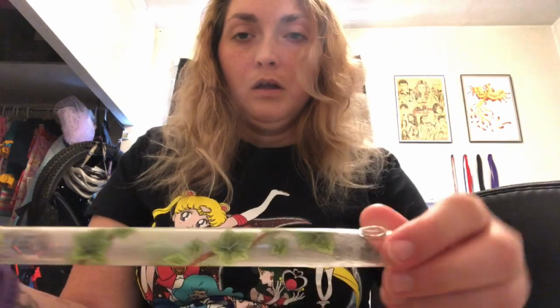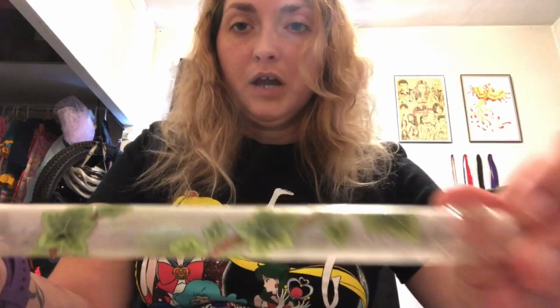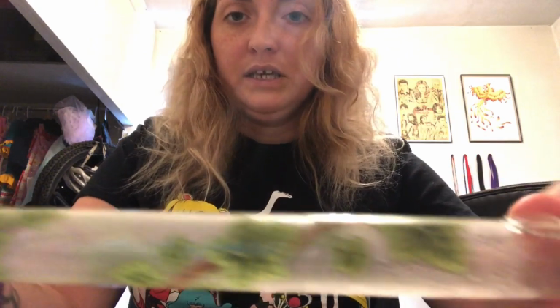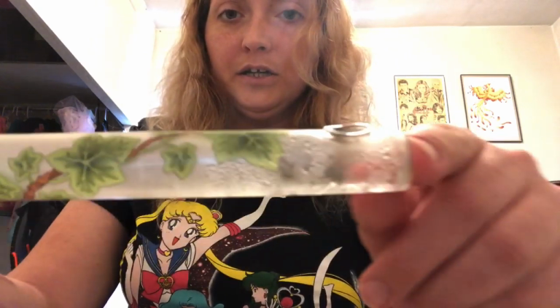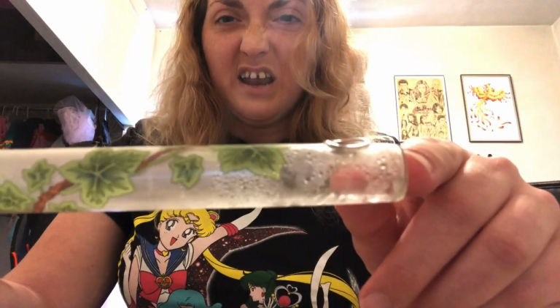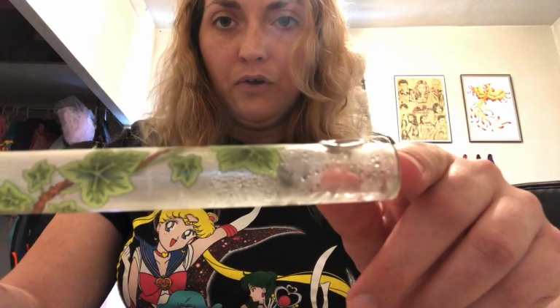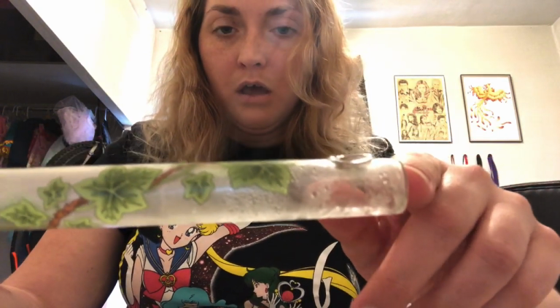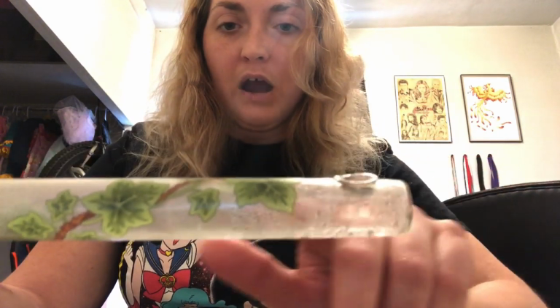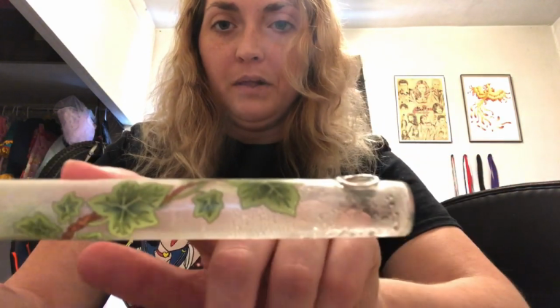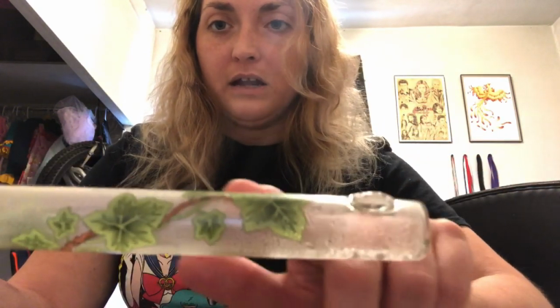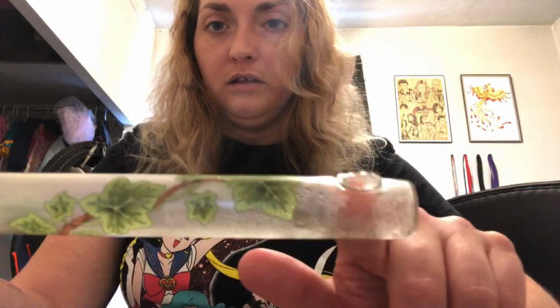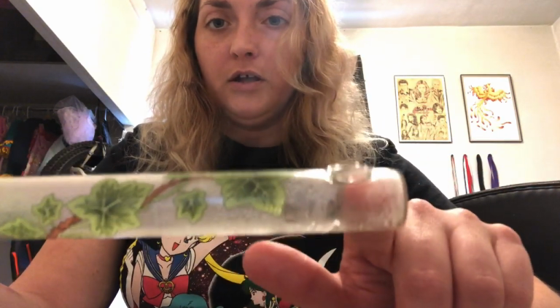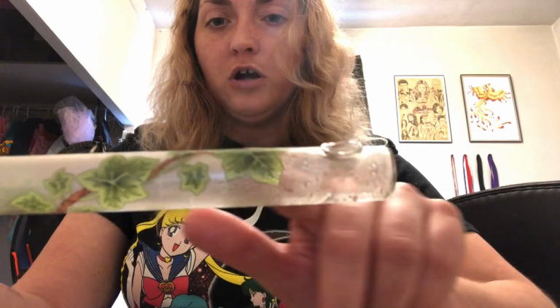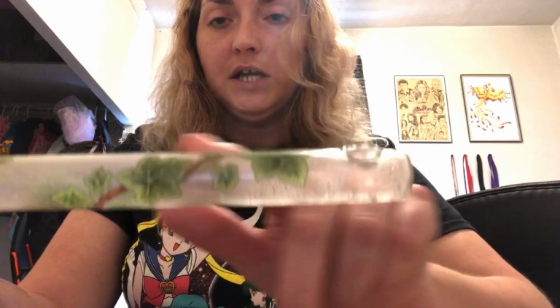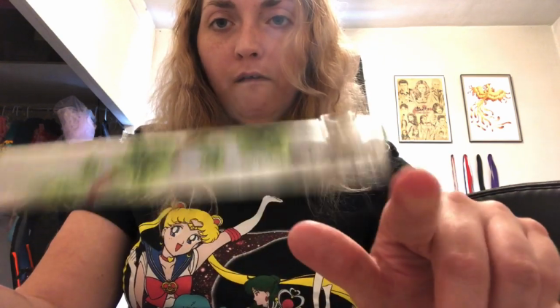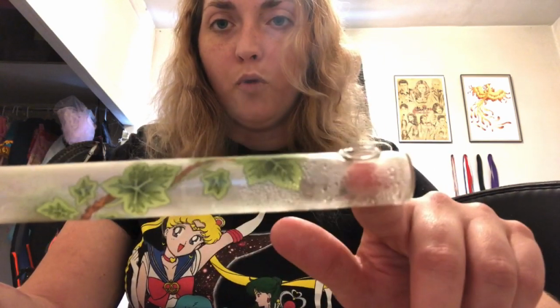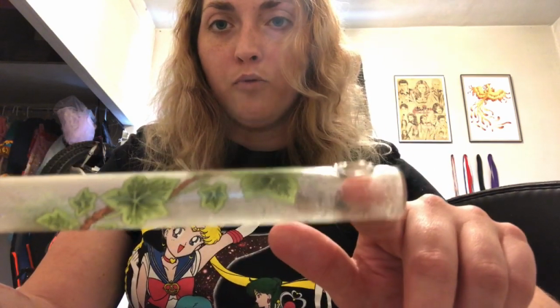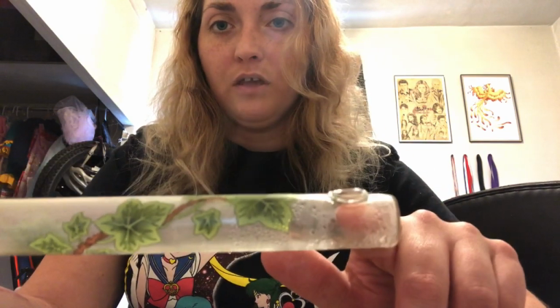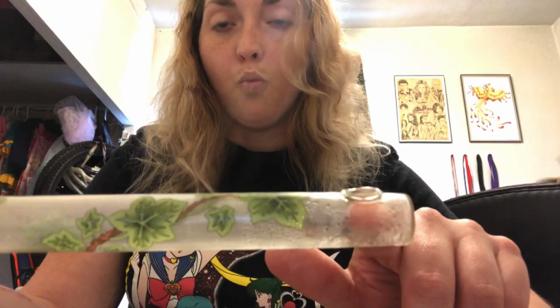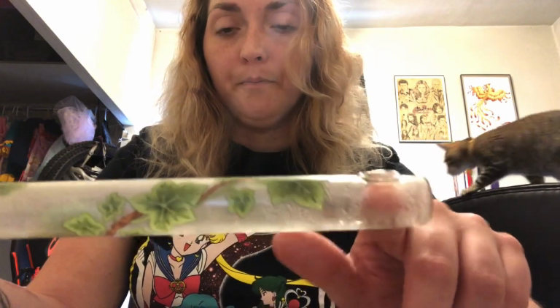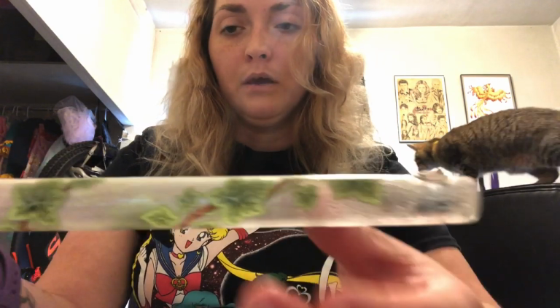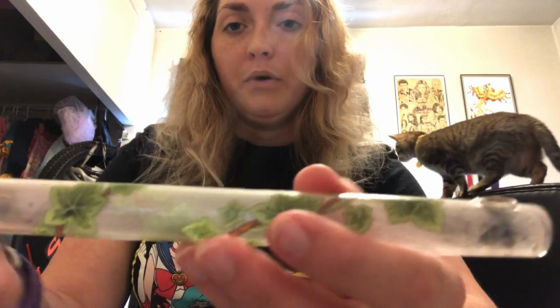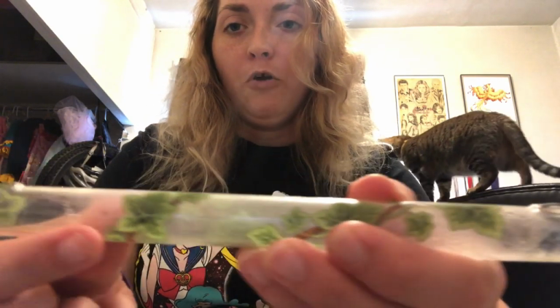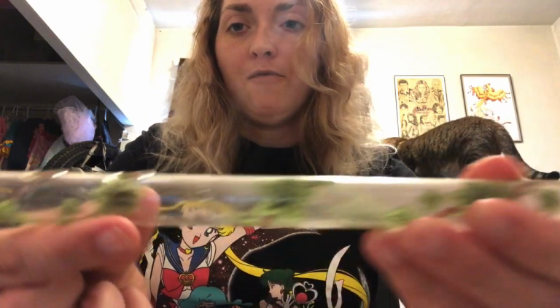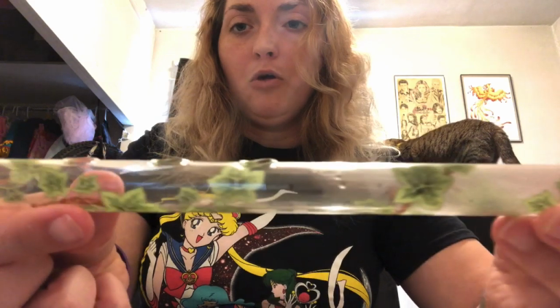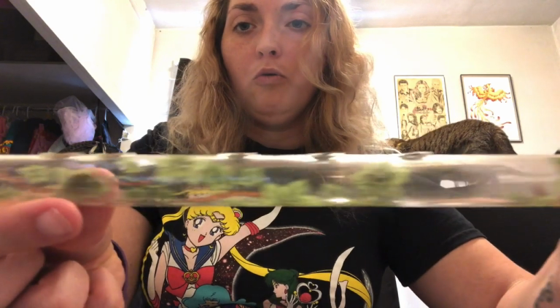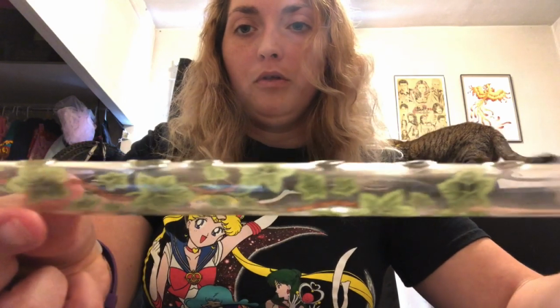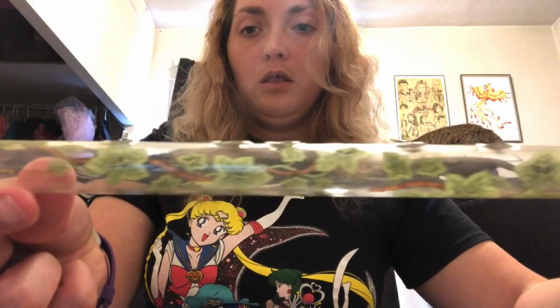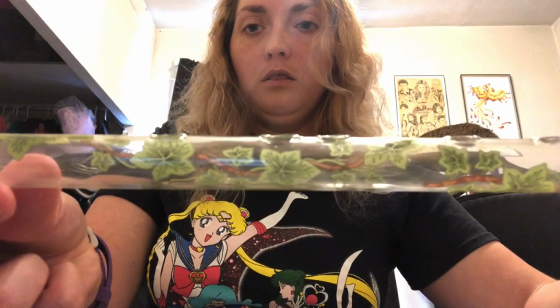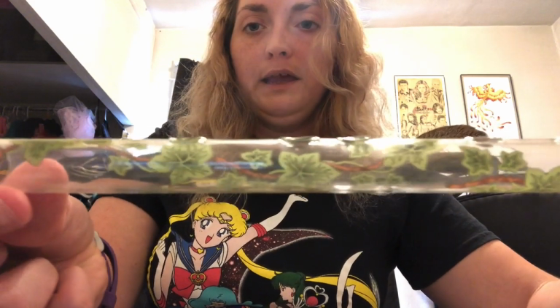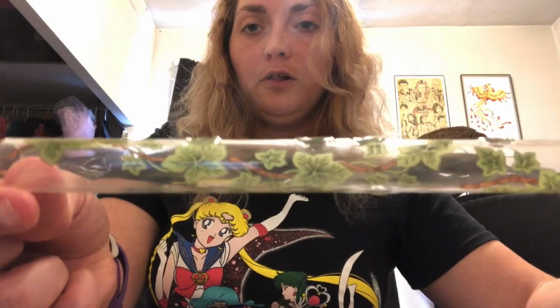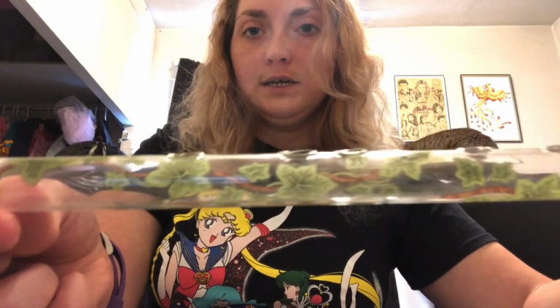You can kind of see here, it's kind of cloudy where I've been playing it. There's condensation from where my breath is warm, but the further away from the blowhole, the clearer the glass is.